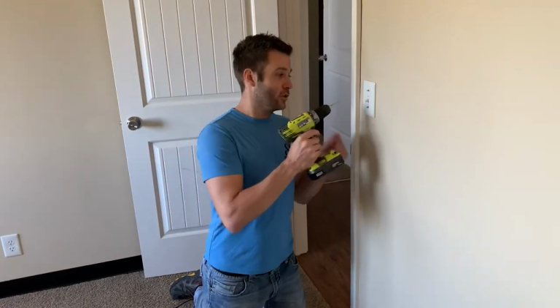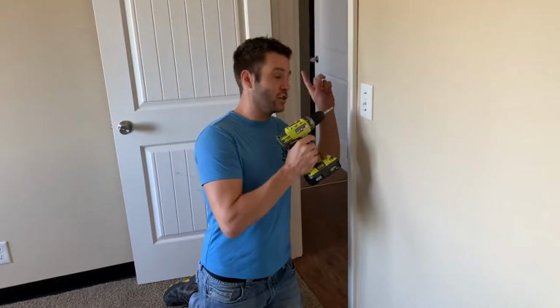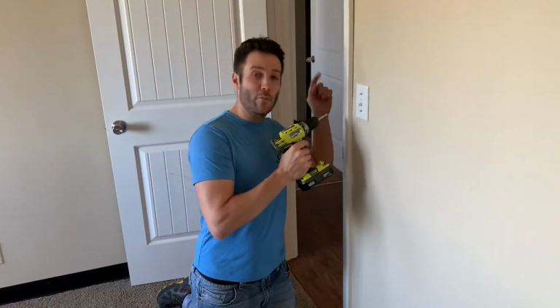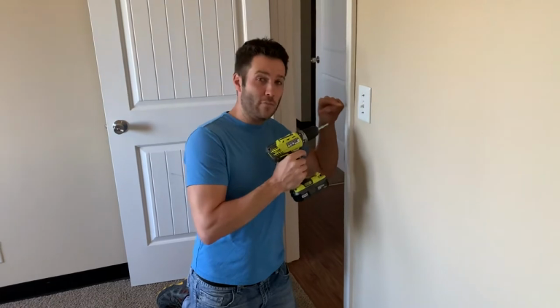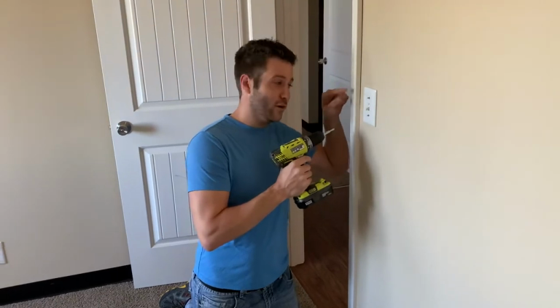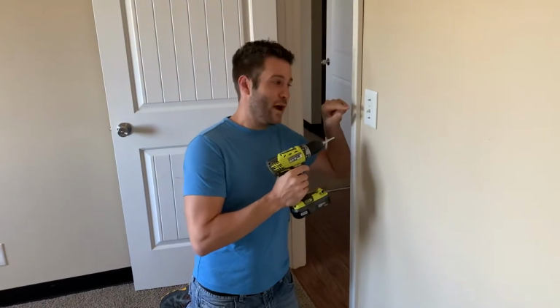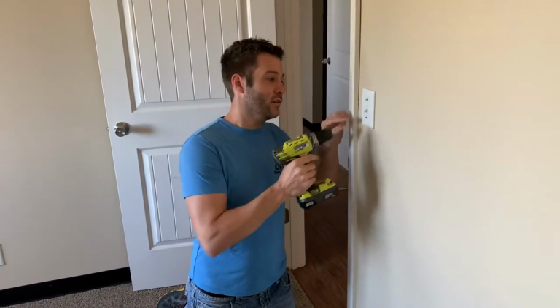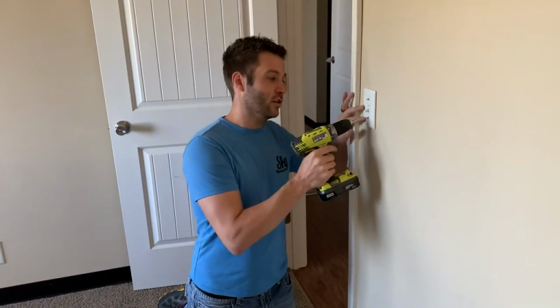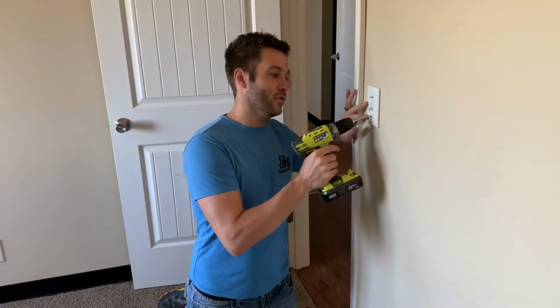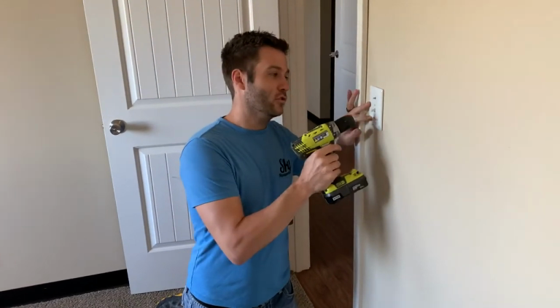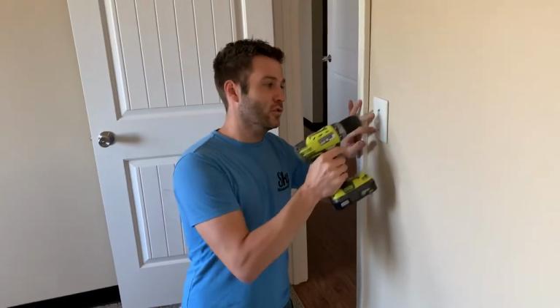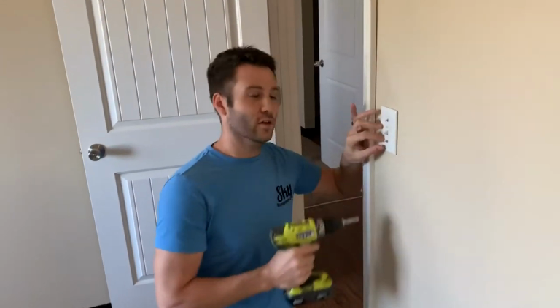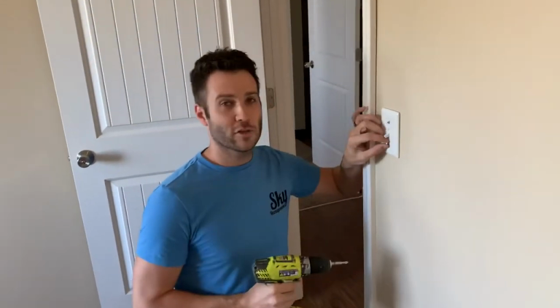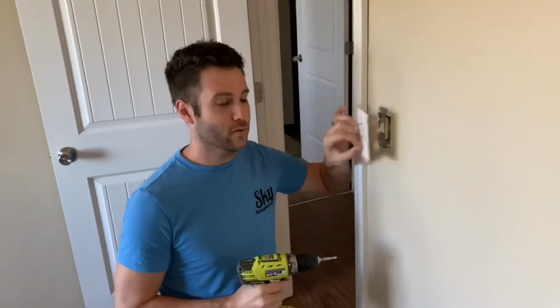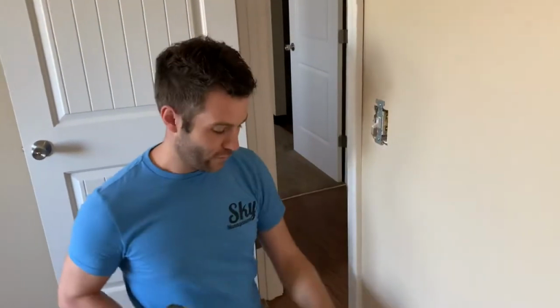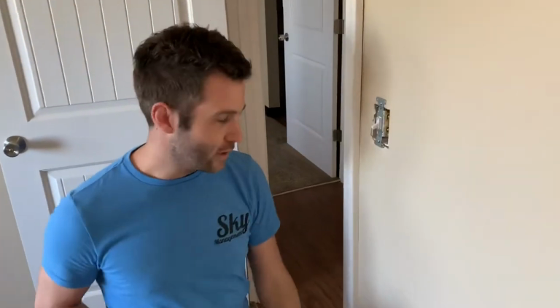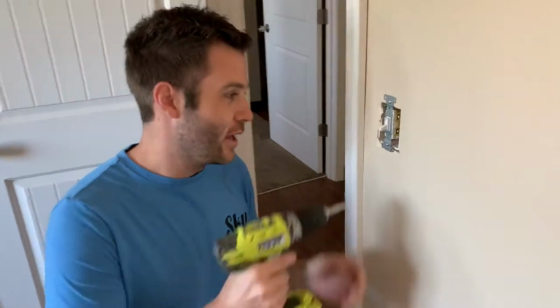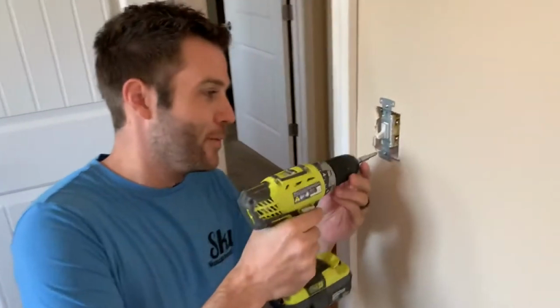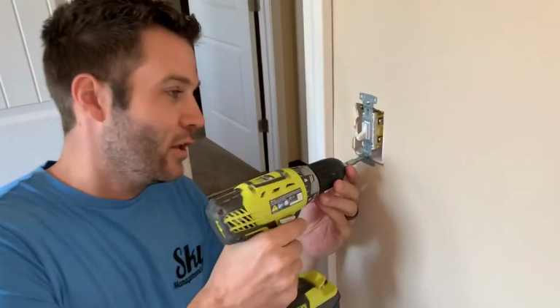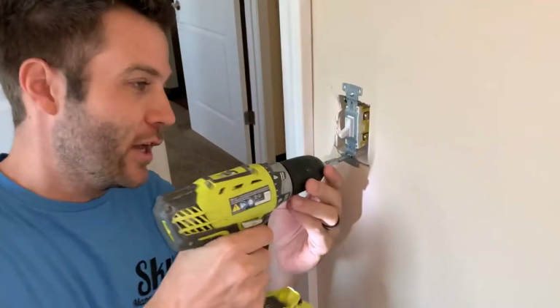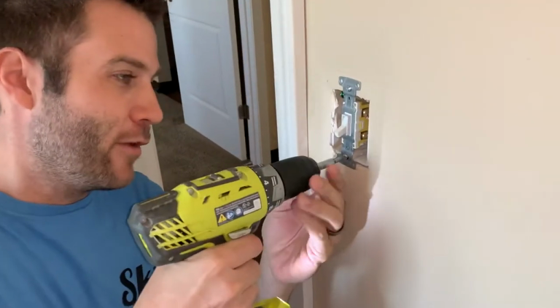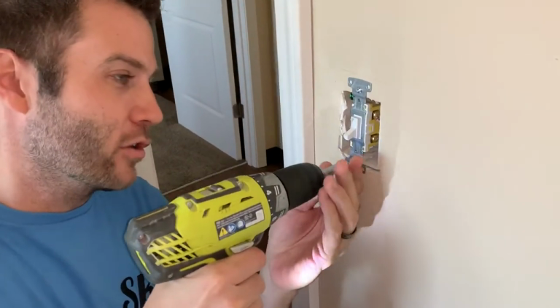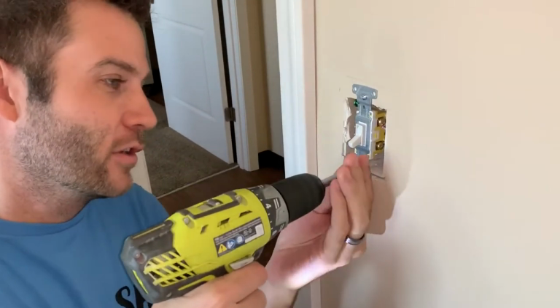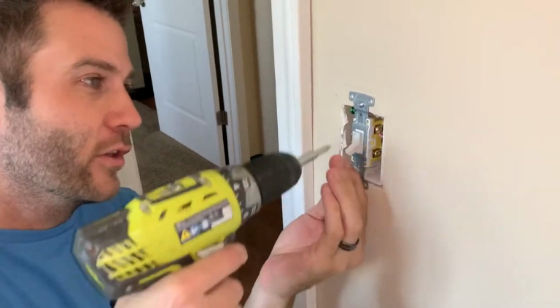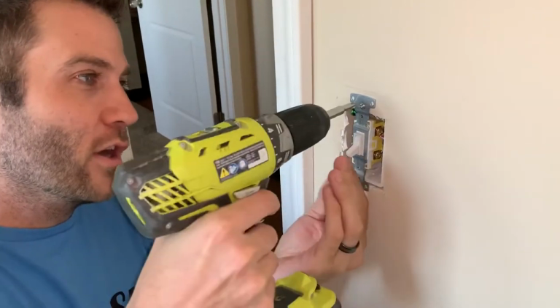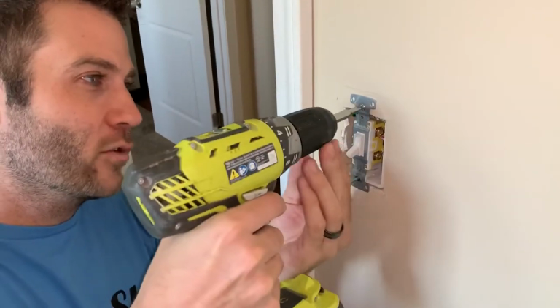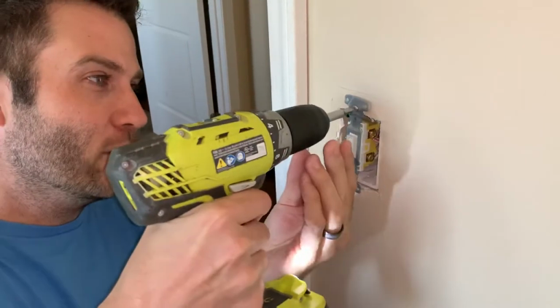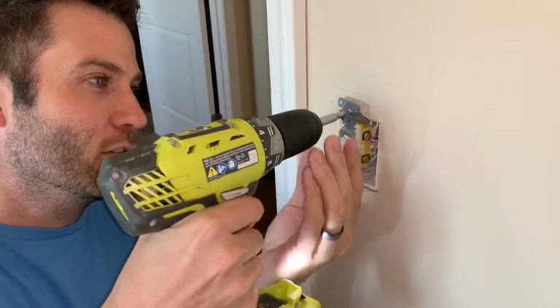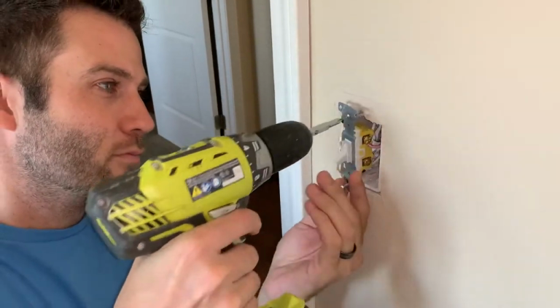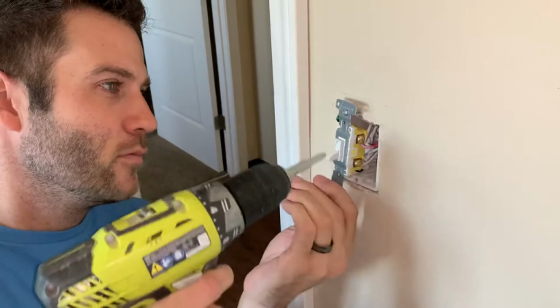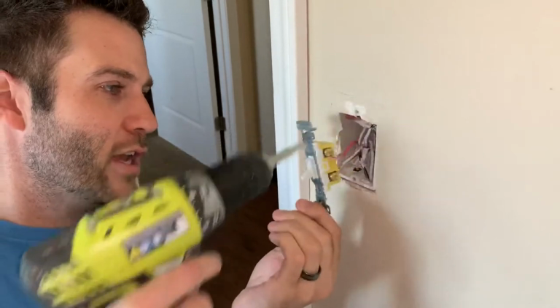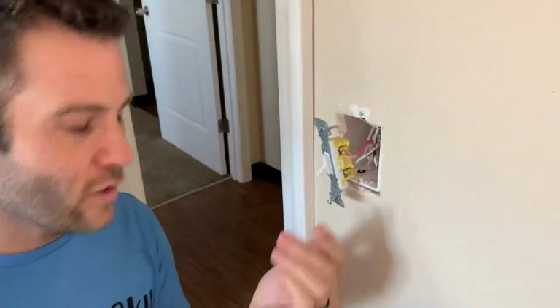First of all, you're going to turn off the power to make sure you don't have any power running to this, and you're going to remove these two screws that are holding on your switch plate. You've already kind of done that ahead of time. Then you've got a couple of other screws that are holding on the actual light switch — you've got to take those off.